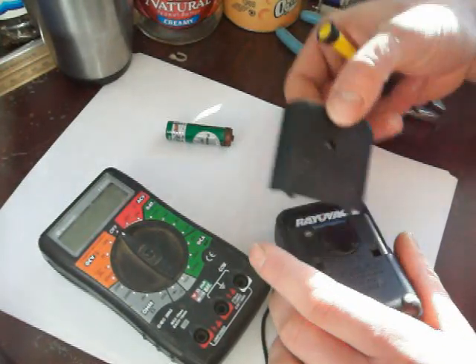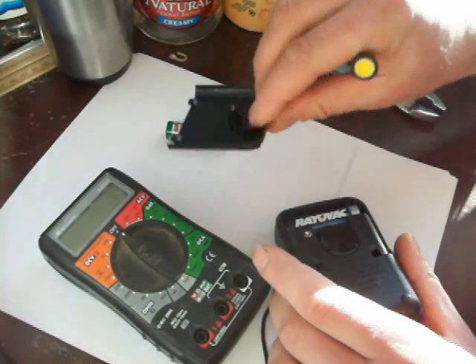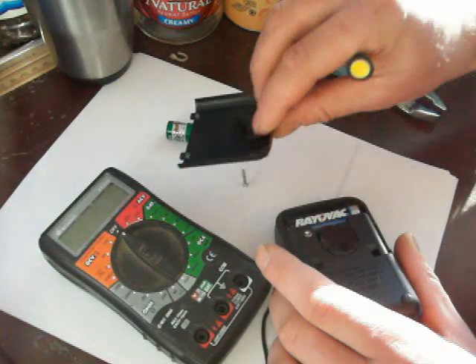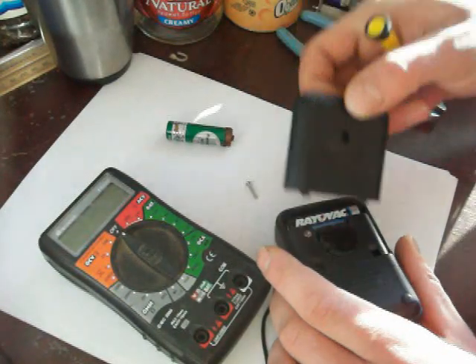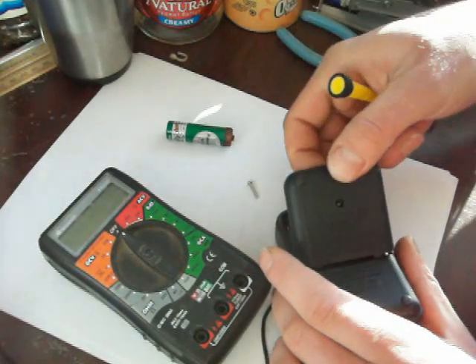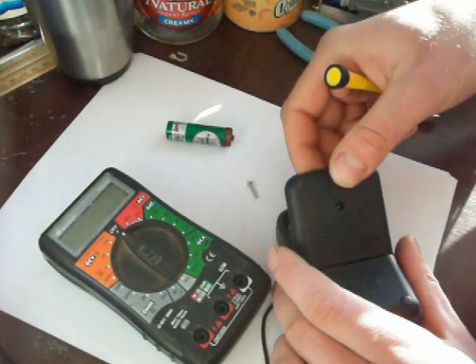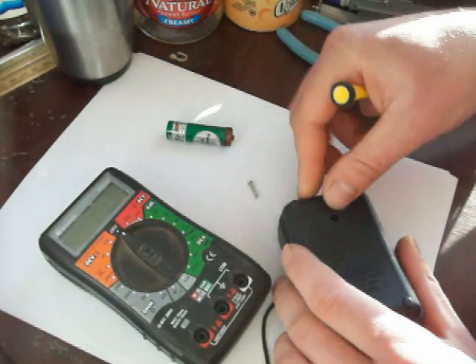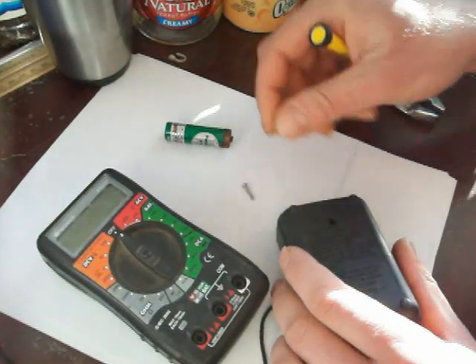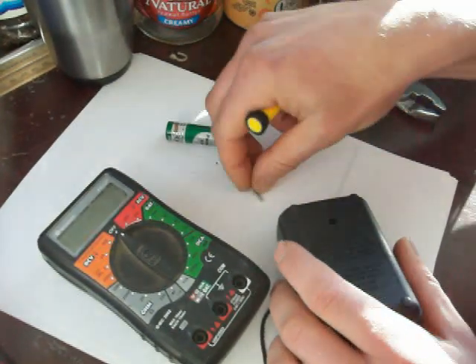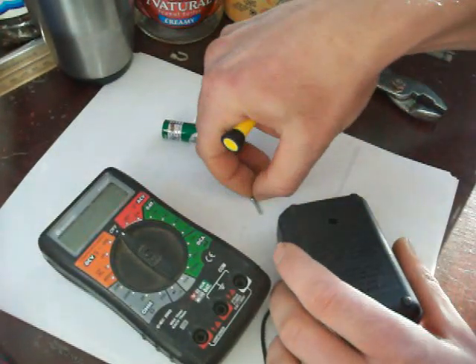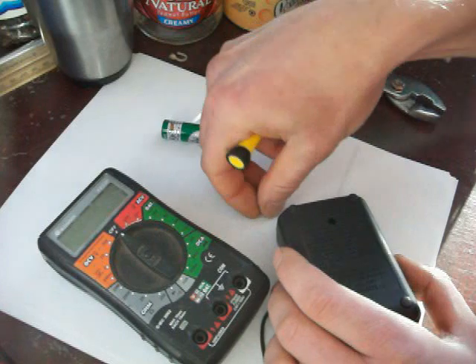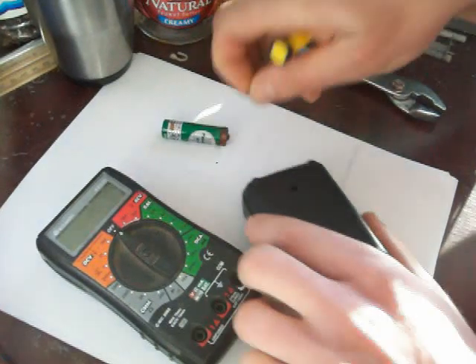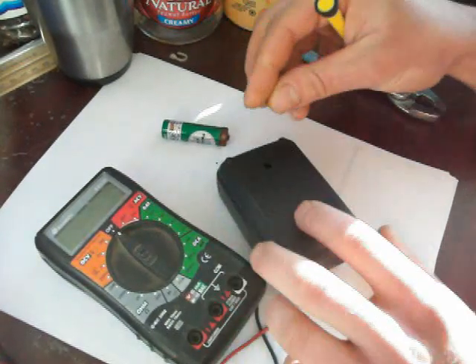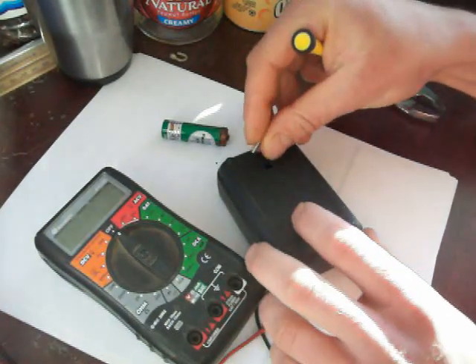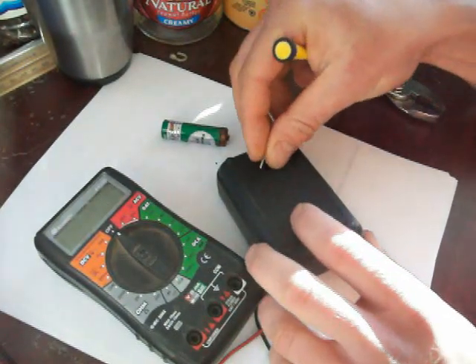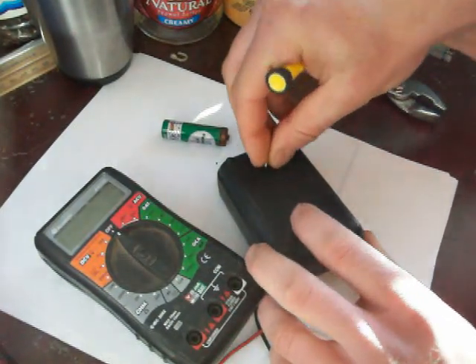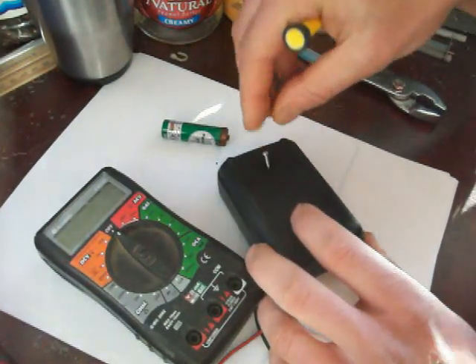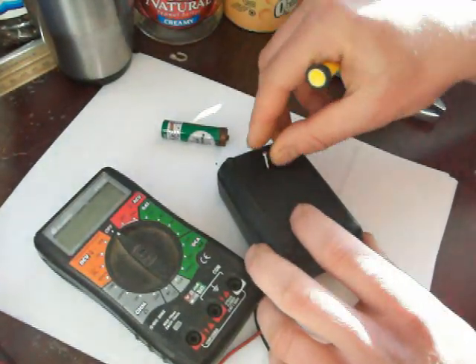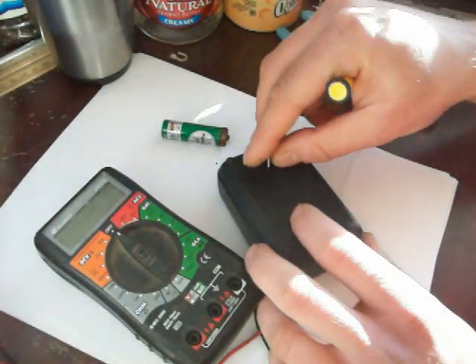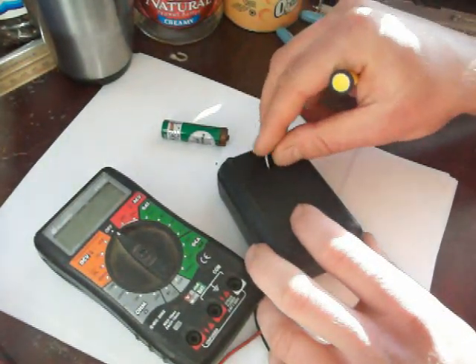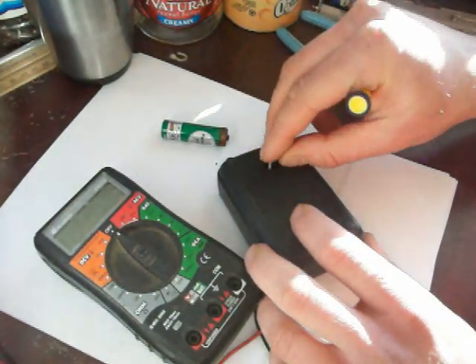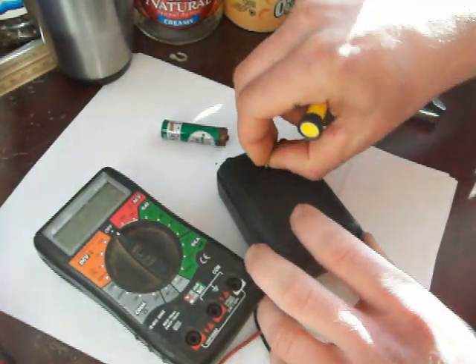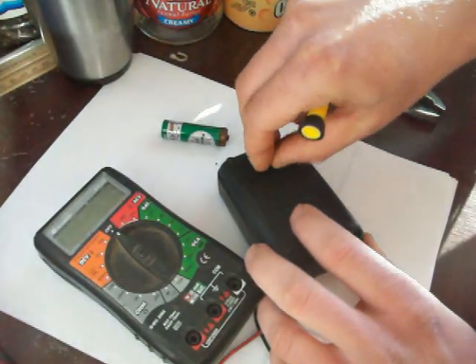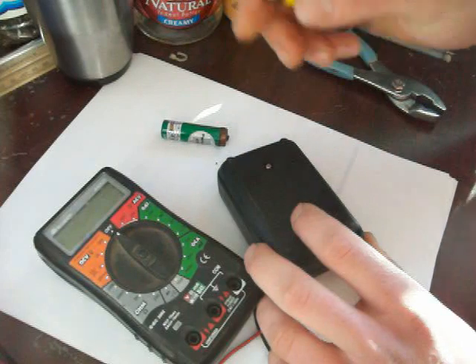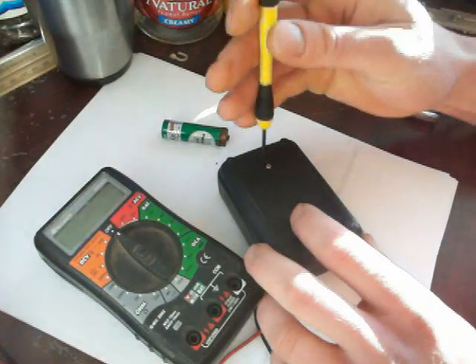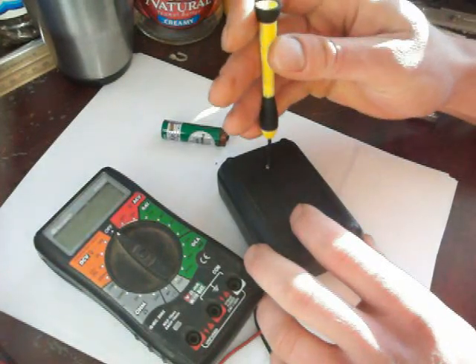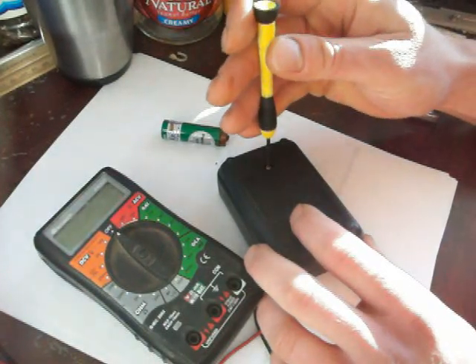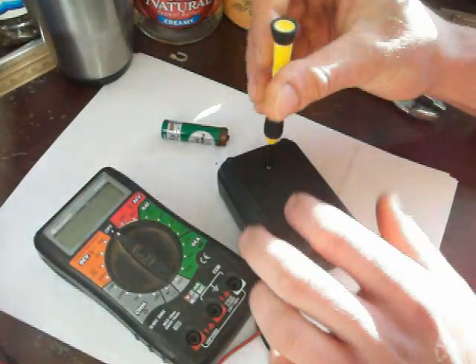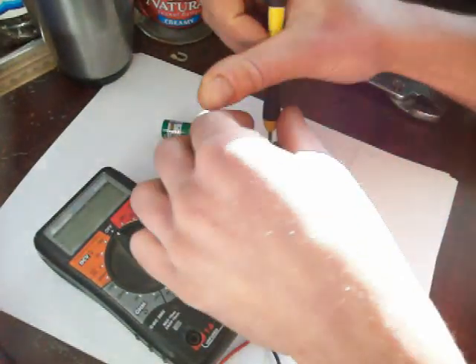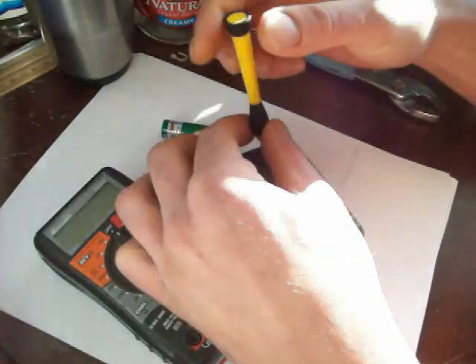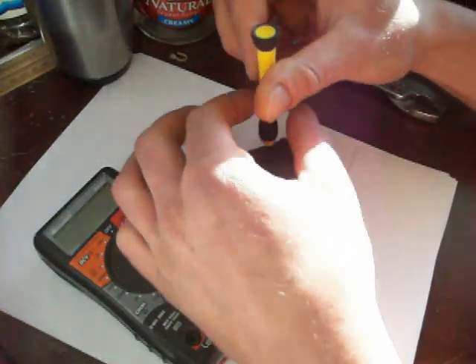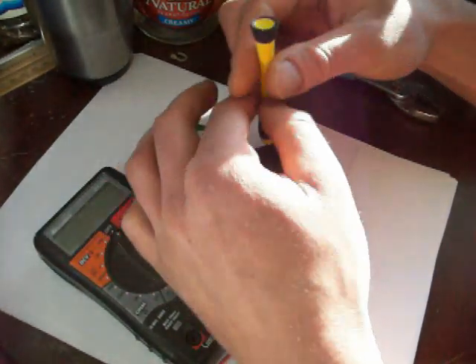Let me get that screw out of there. Slide that battery in, and my meter should work. We'll see what happens.